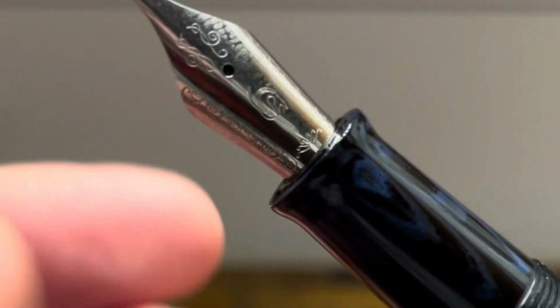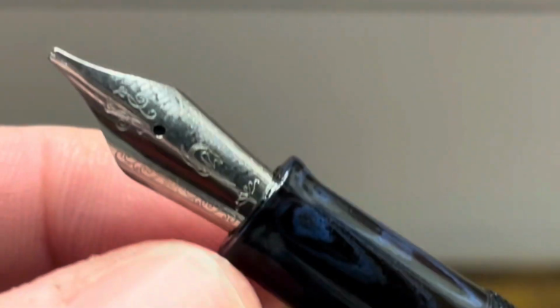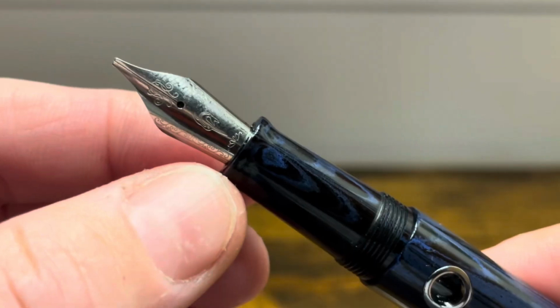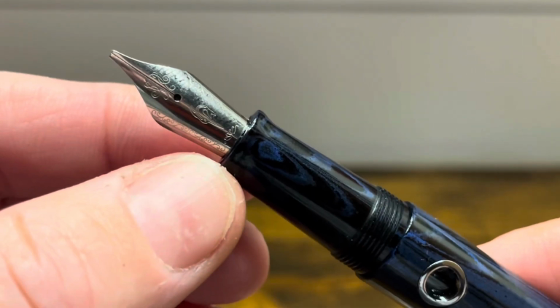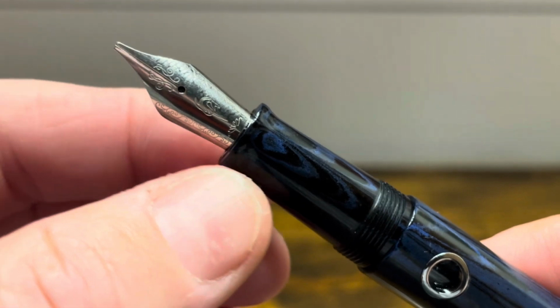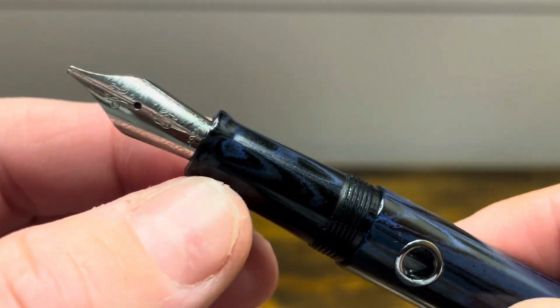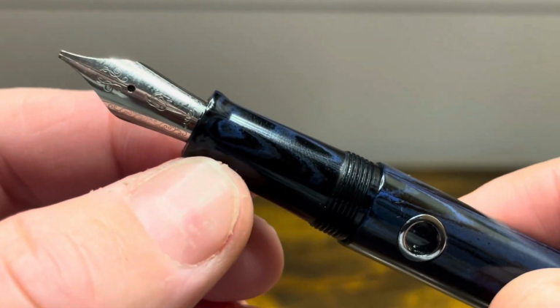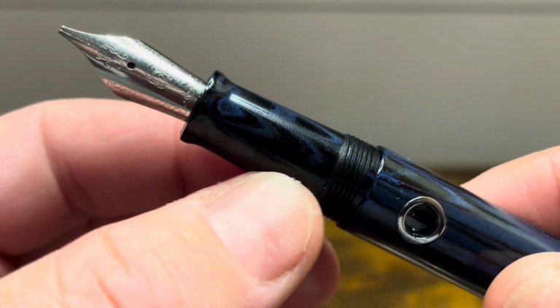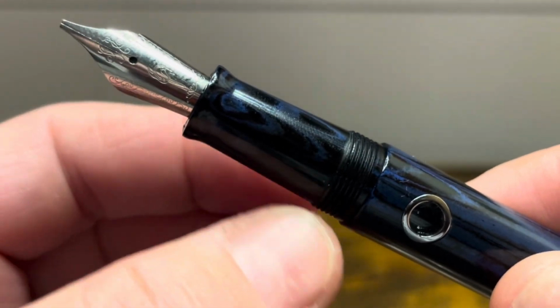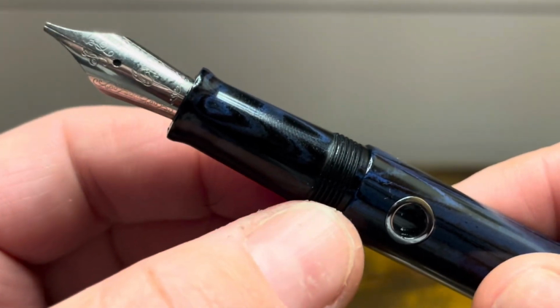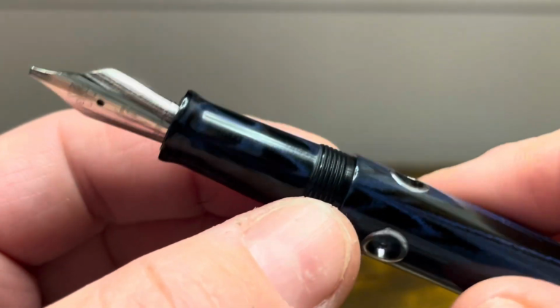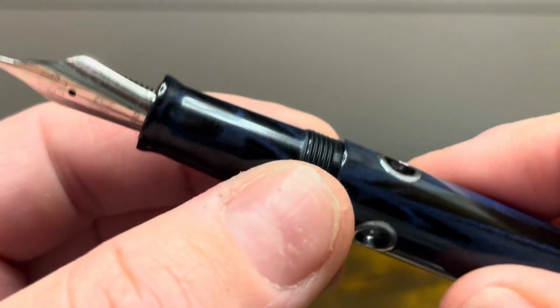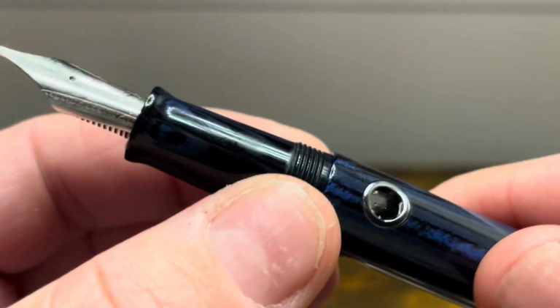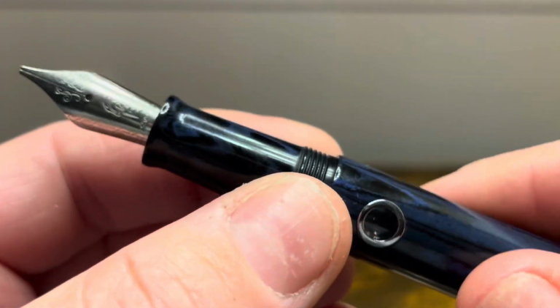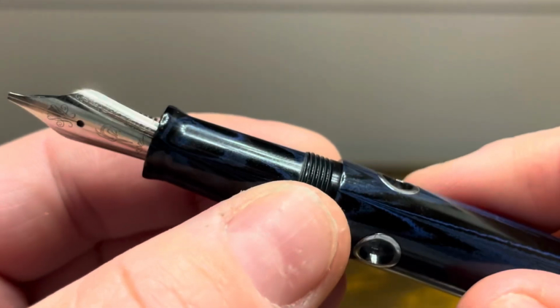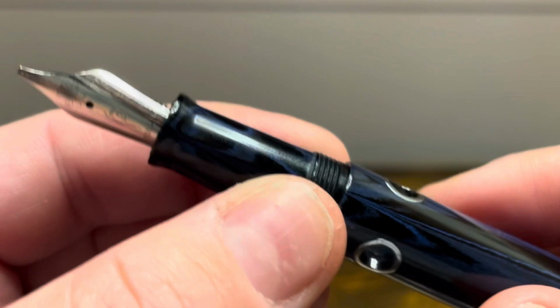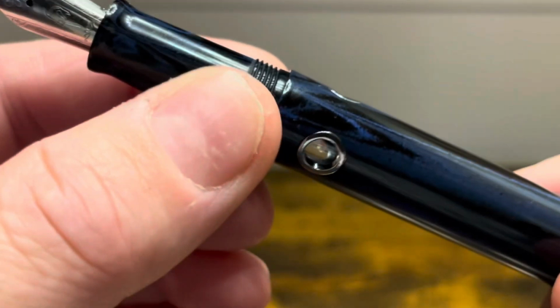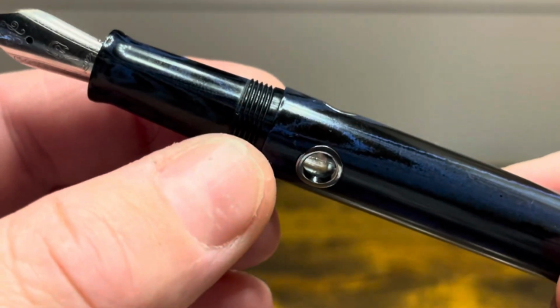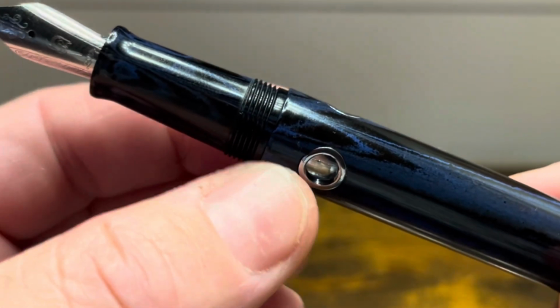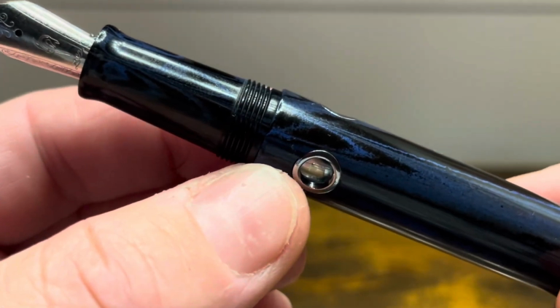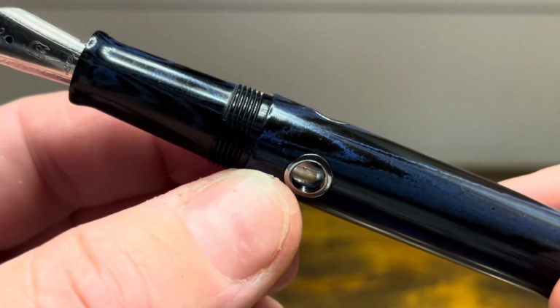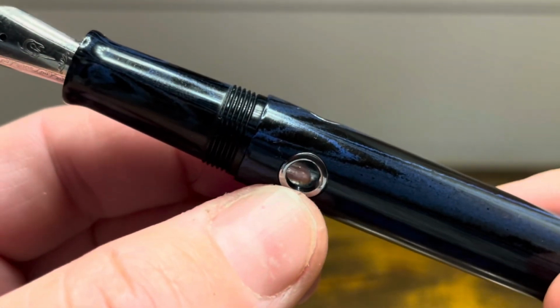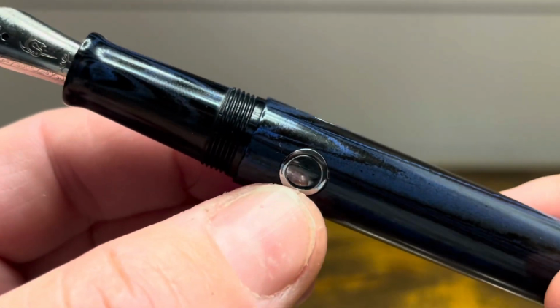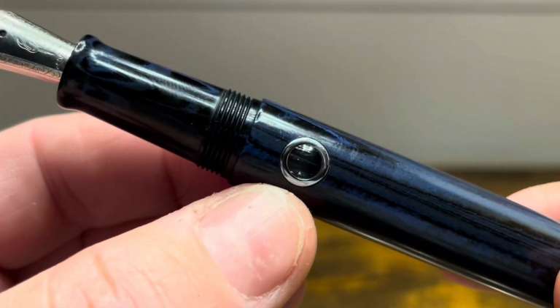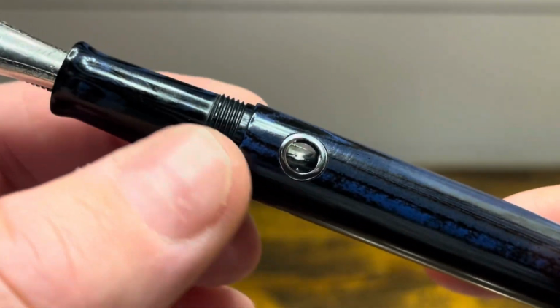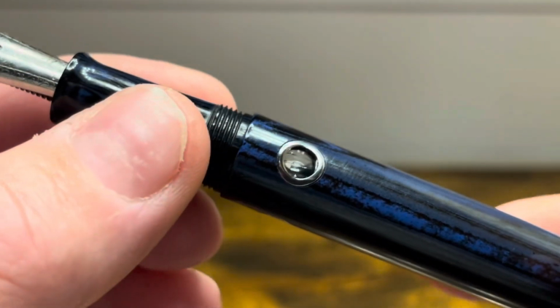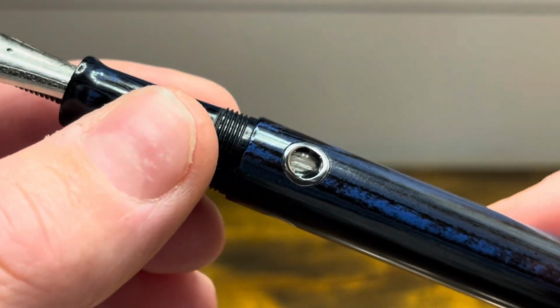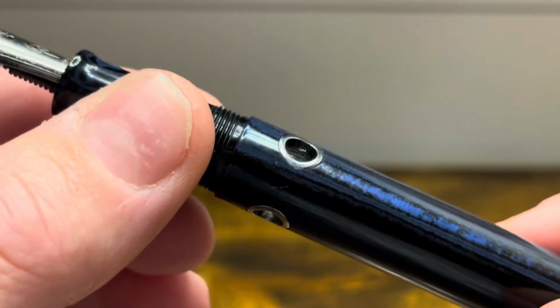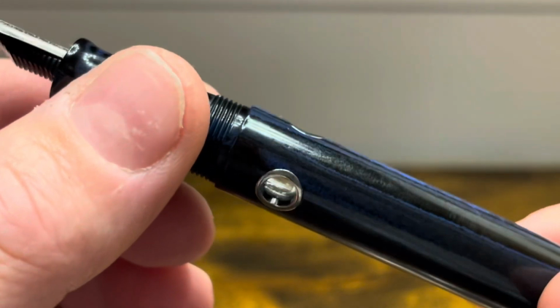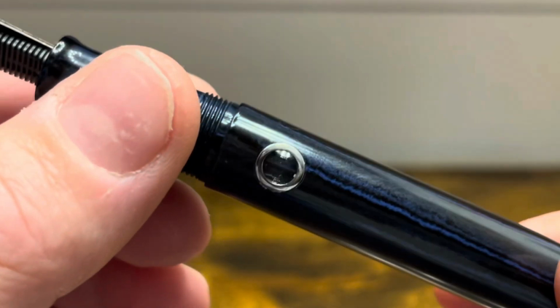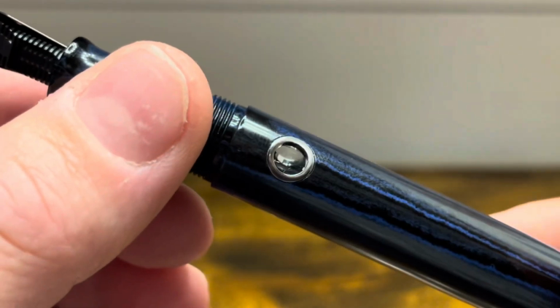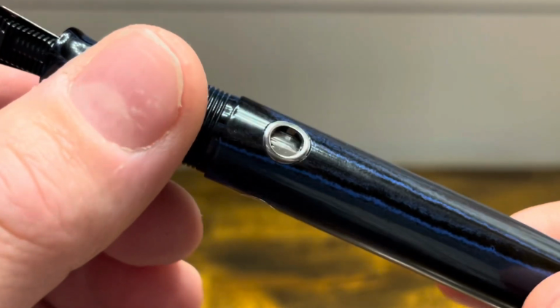The section starts with a flare-up and then it has a tapering portion followed by threads that are smooth to the touch. There's then a slight step up to the barrel and at the top of the barrel we have a series of three porthole shaped ink windows.